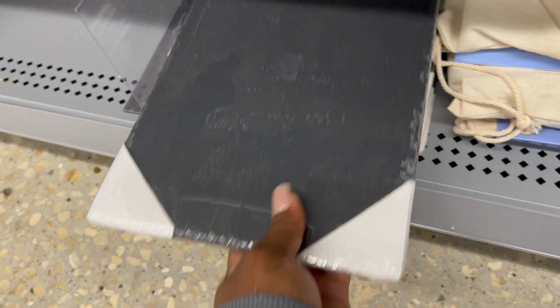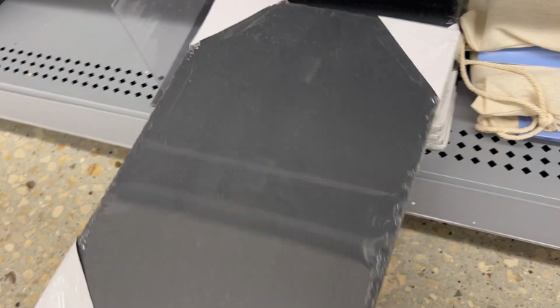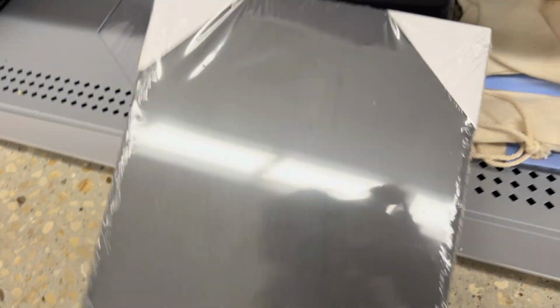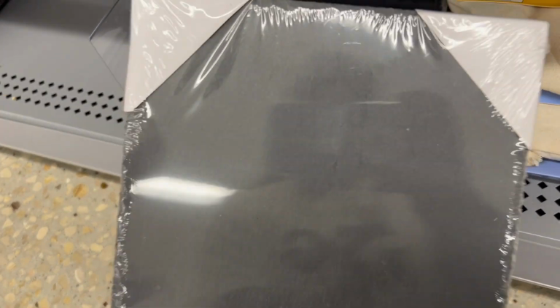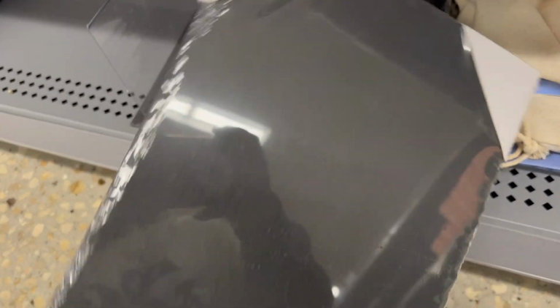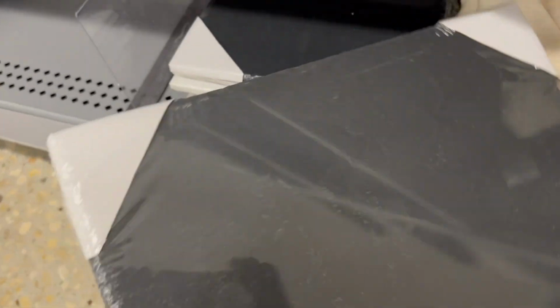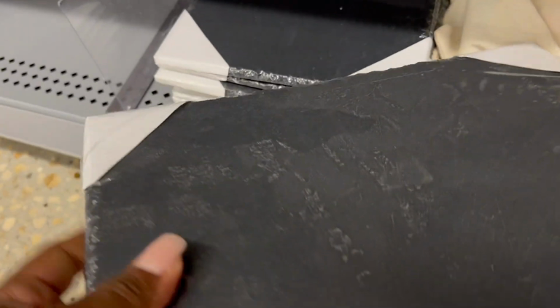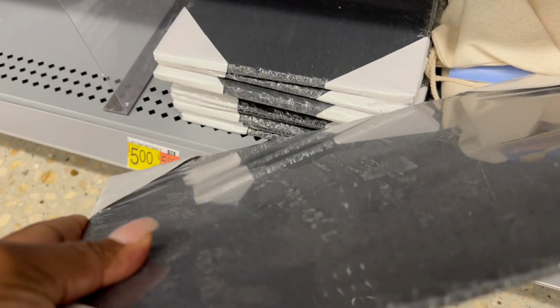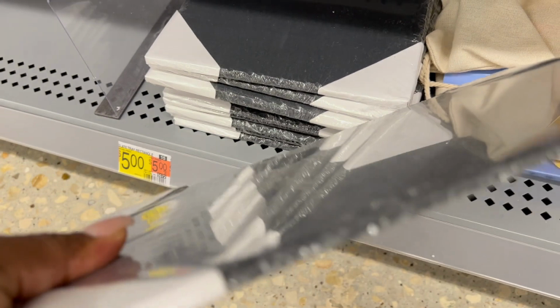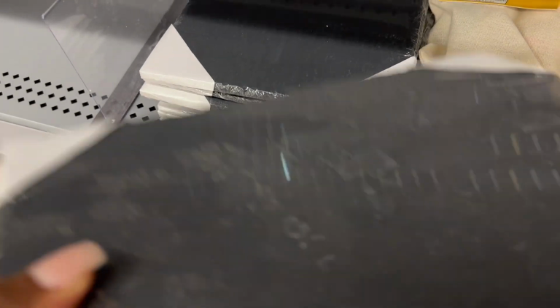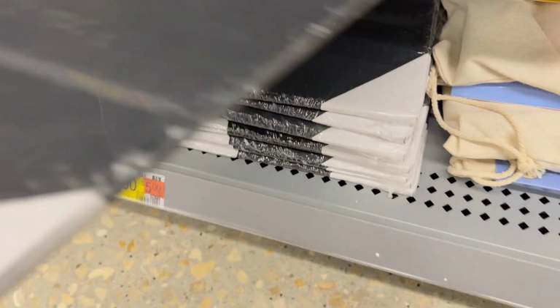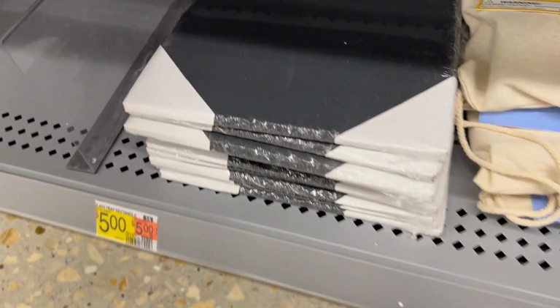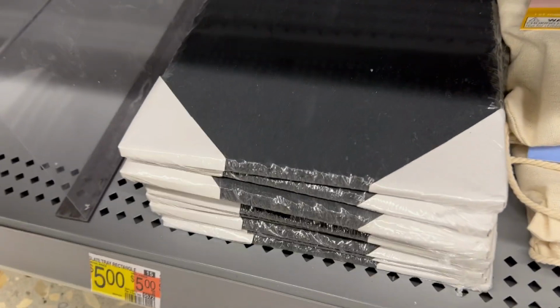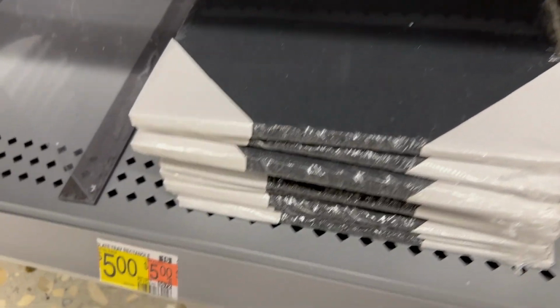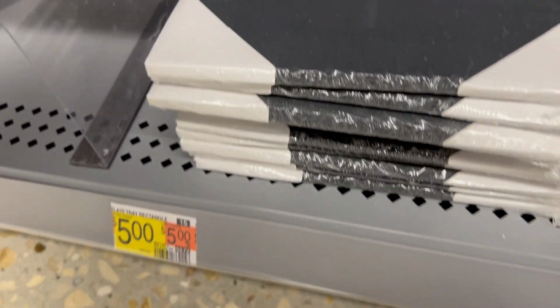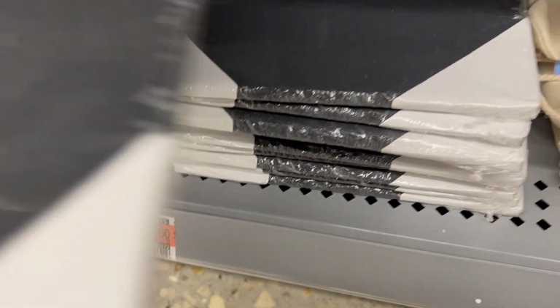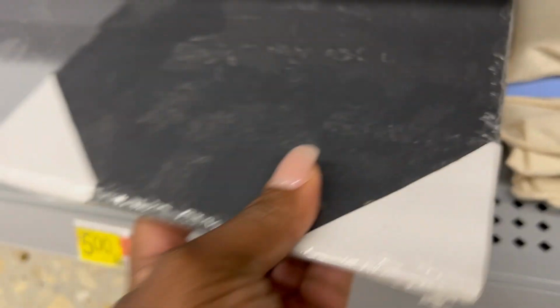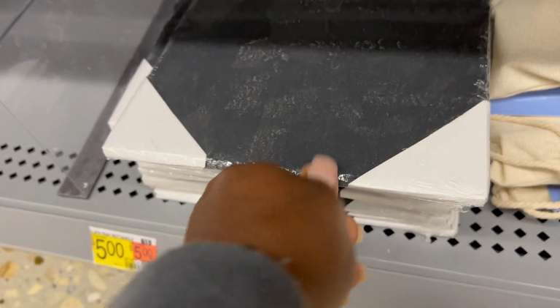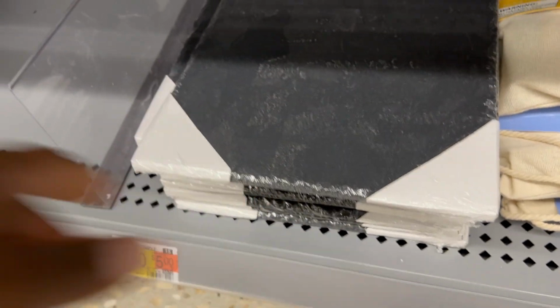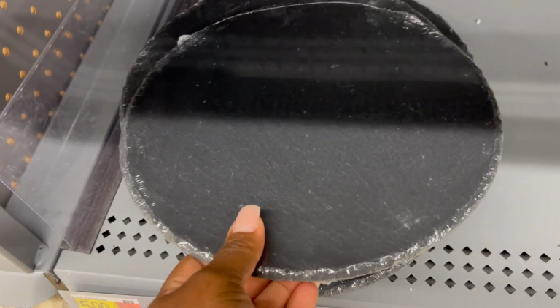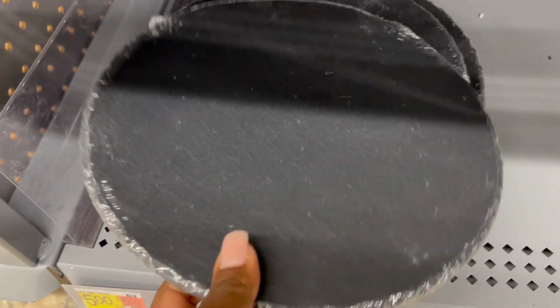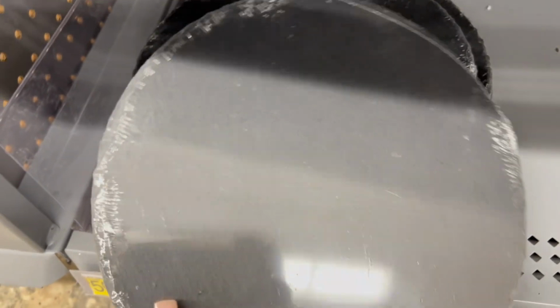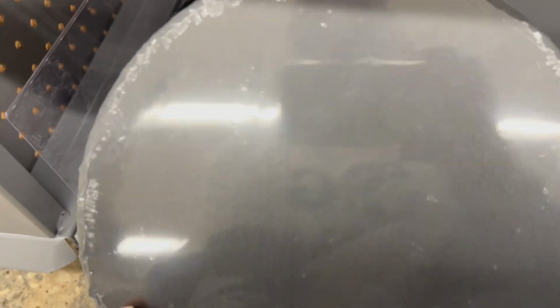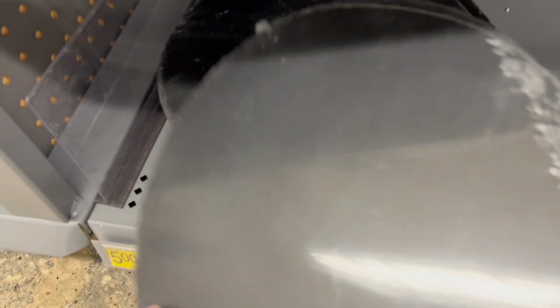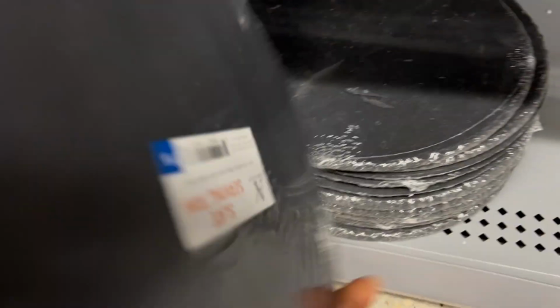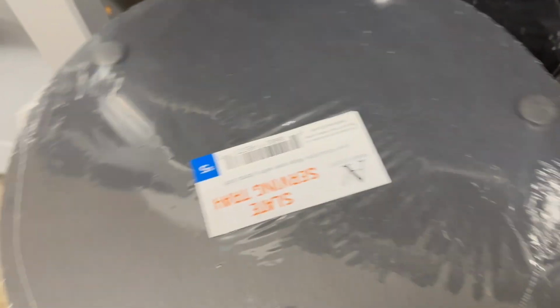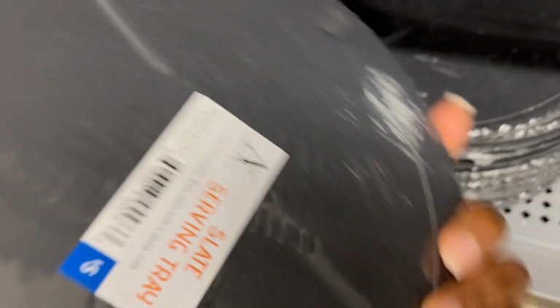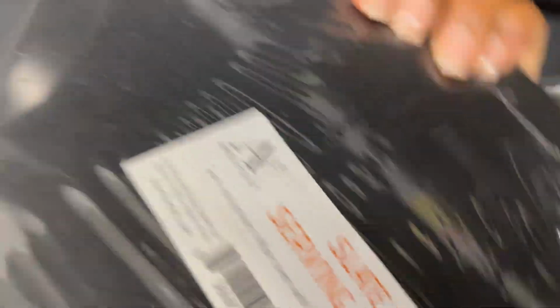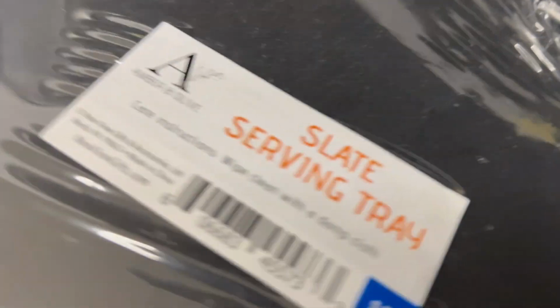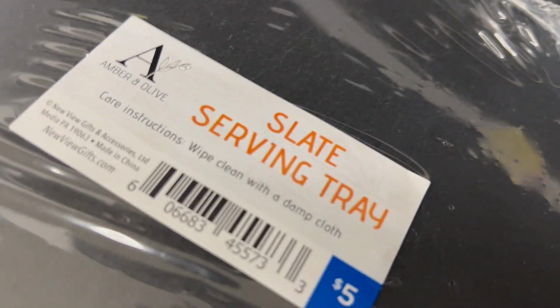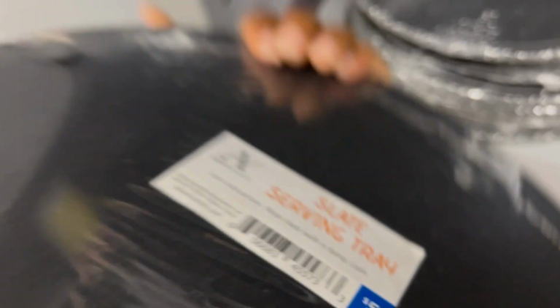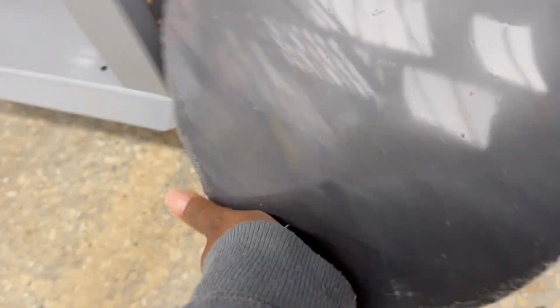This week I did notice these slate trays that they have — they come in different shapes and sizes. I have seen these at the Target Dollar Spot before, maybe not the same ones, but Target Dollar Spot did do some slate trays like this, so very comparable.